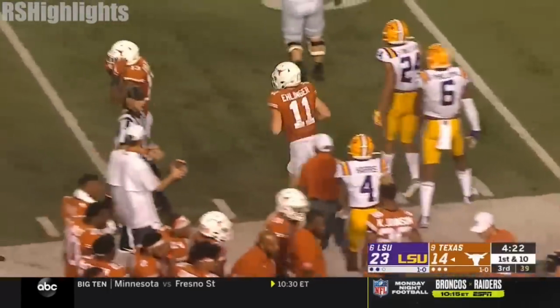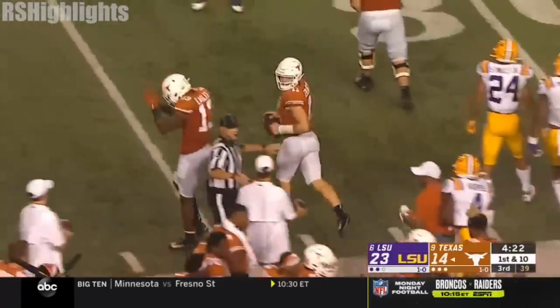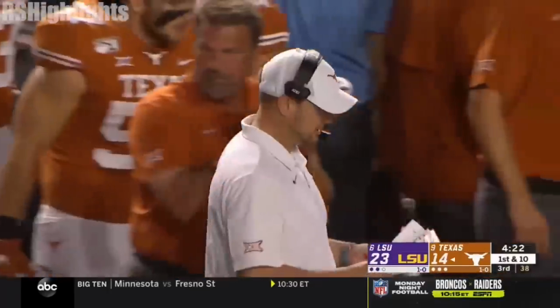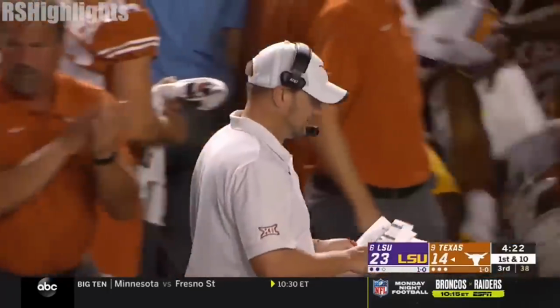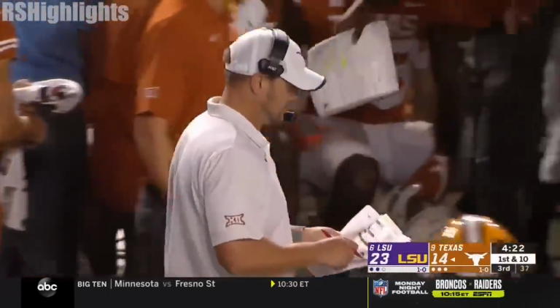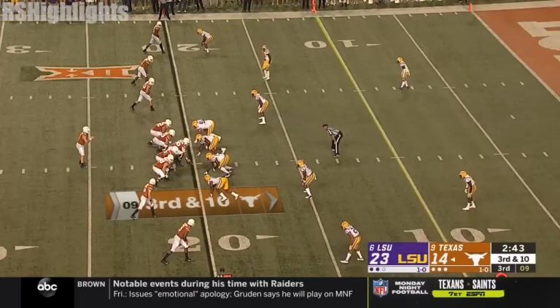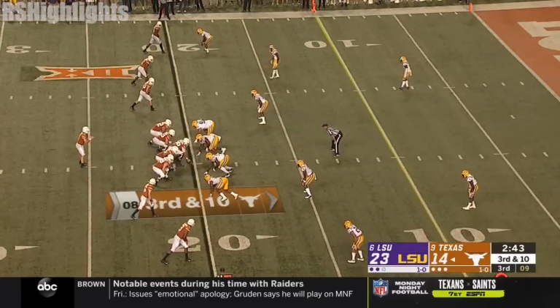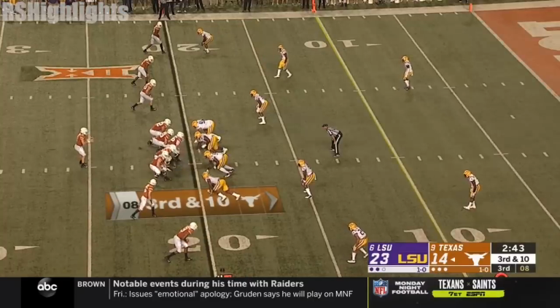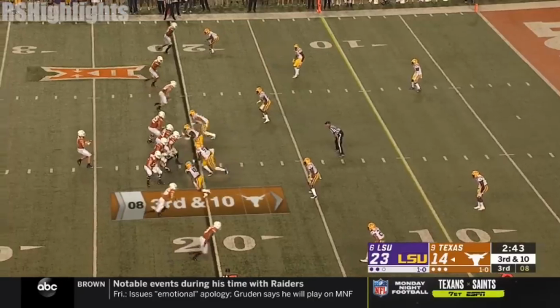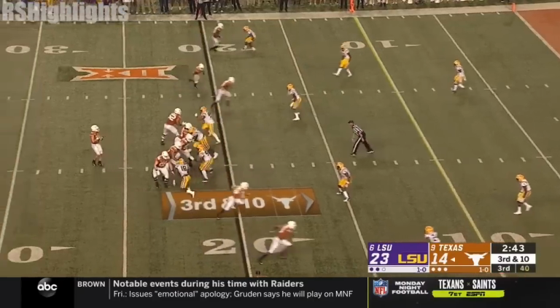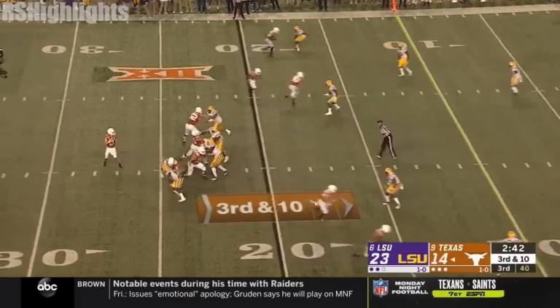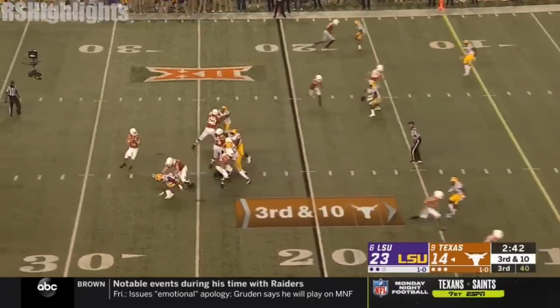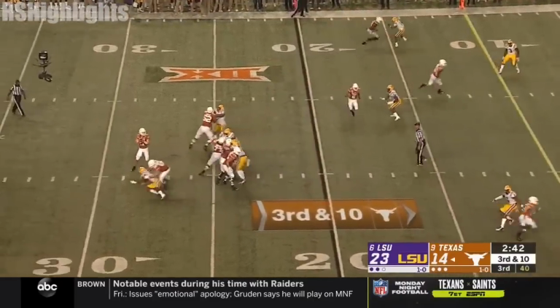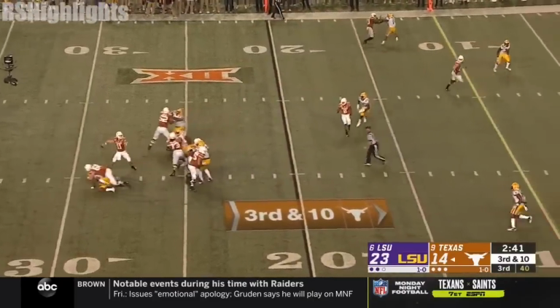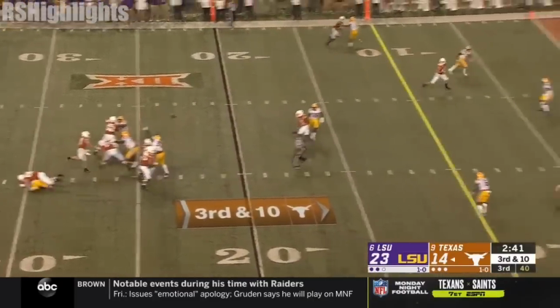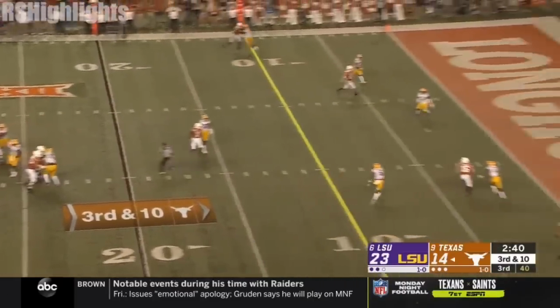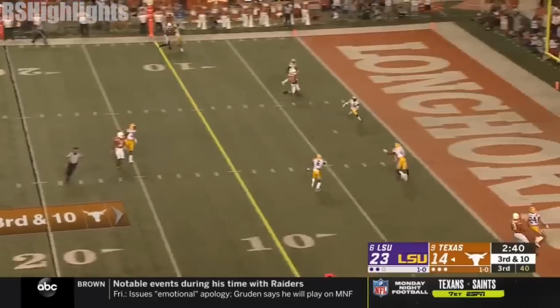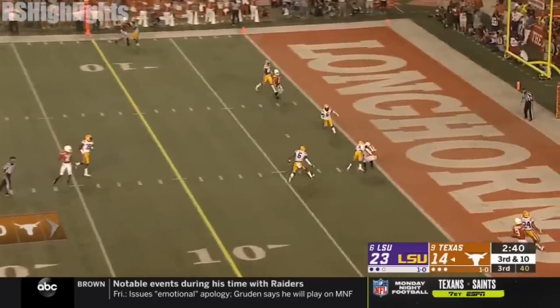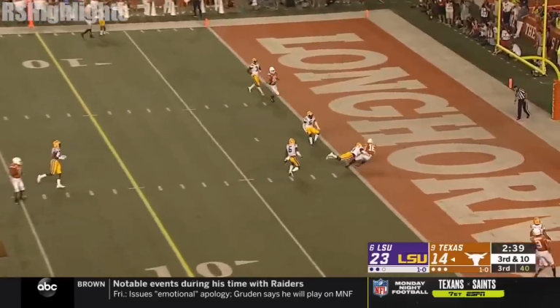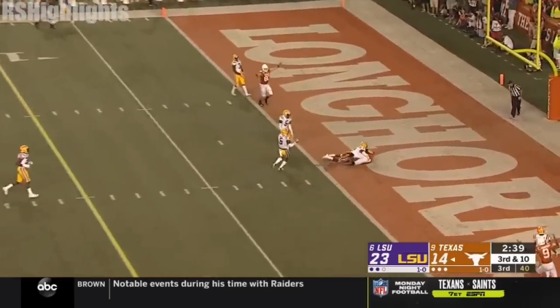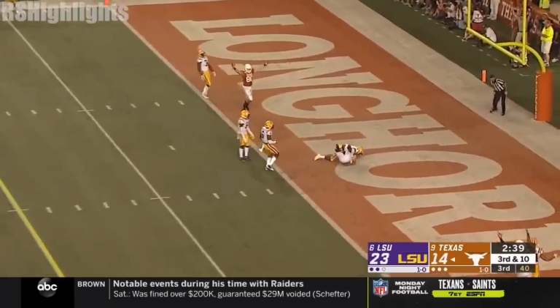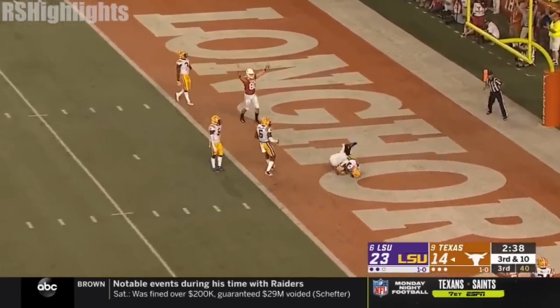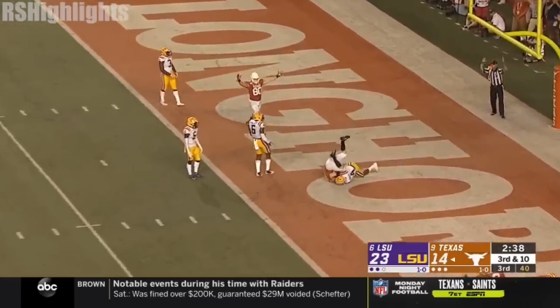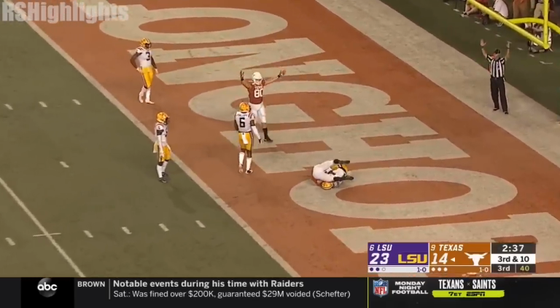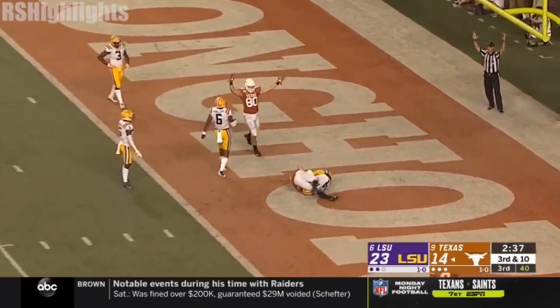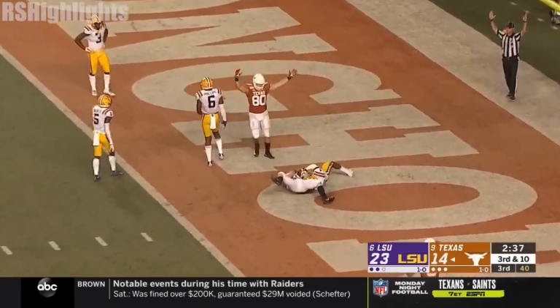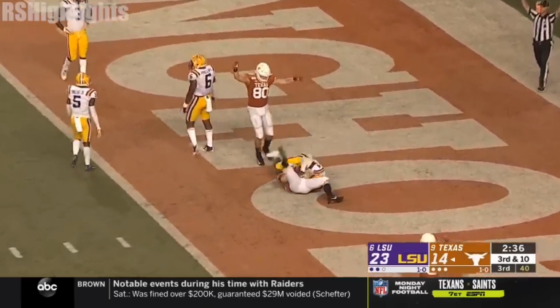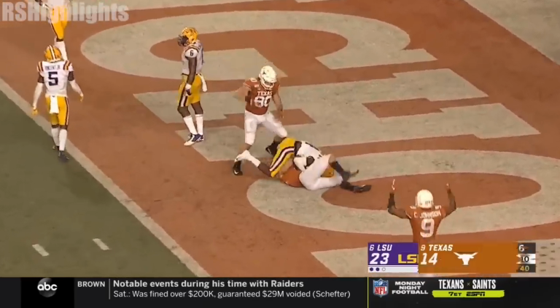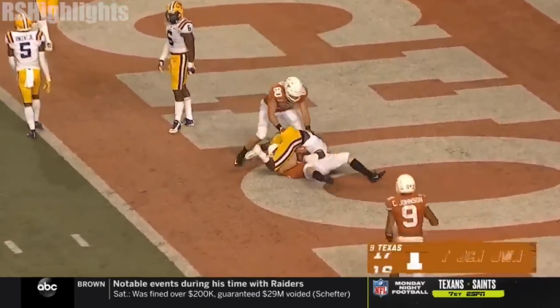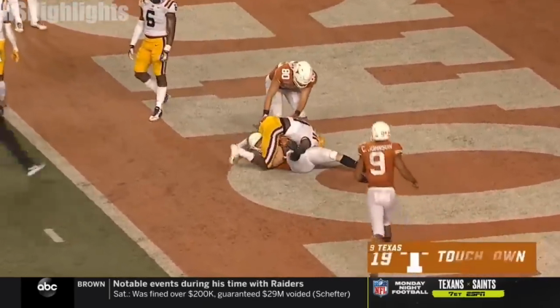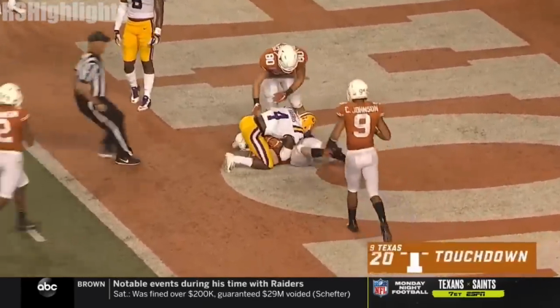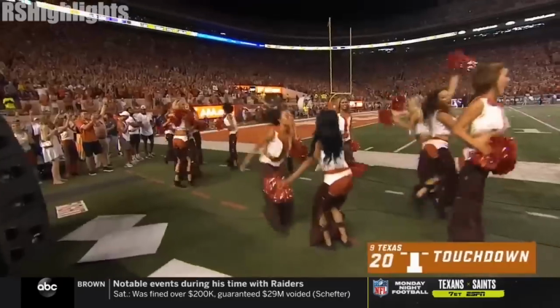Down the middle — it's in there and caught for a touchdown. It's Jake Smith, the freshman.